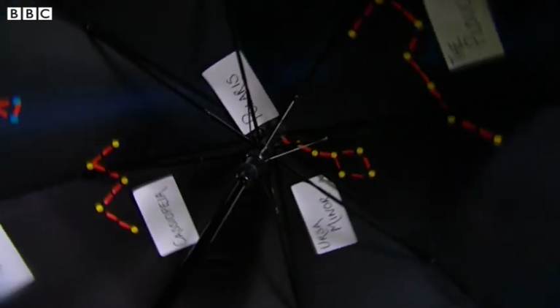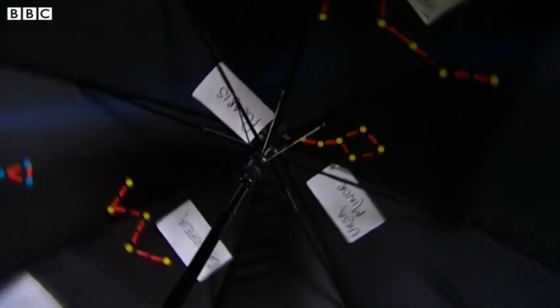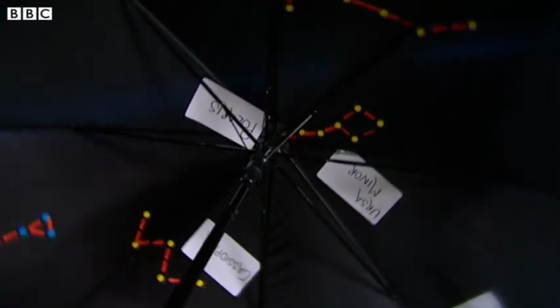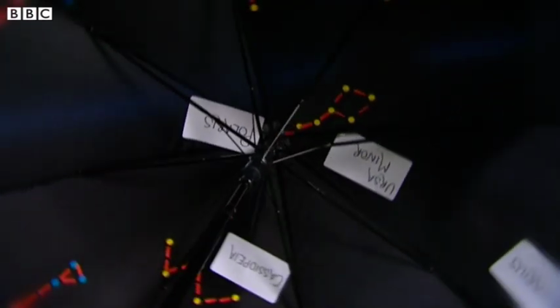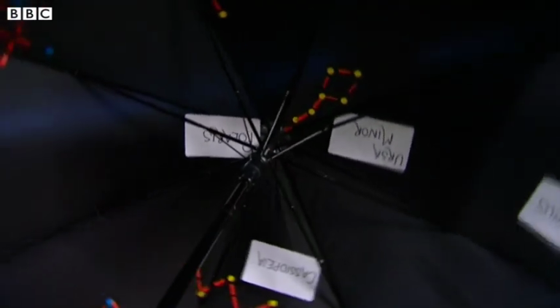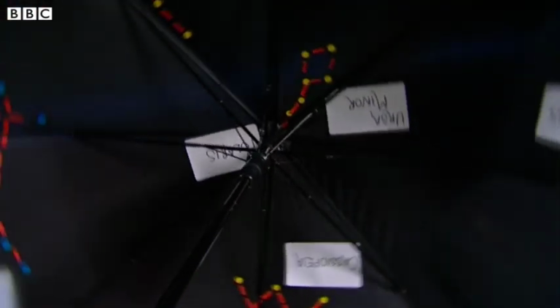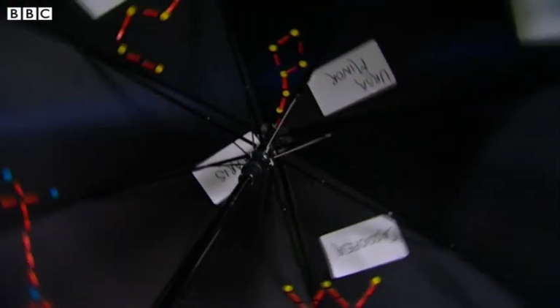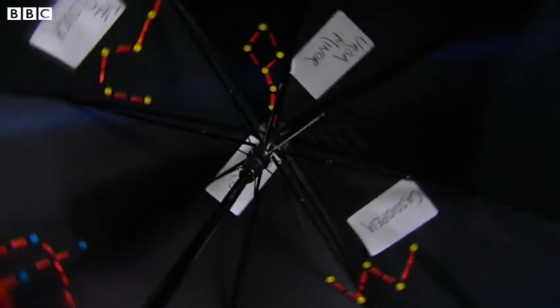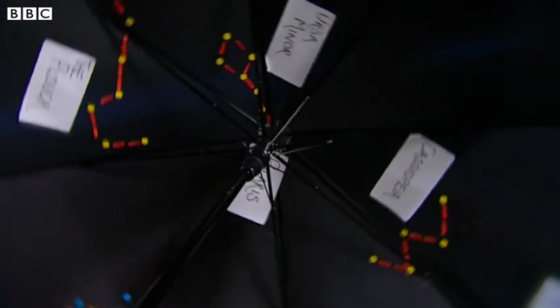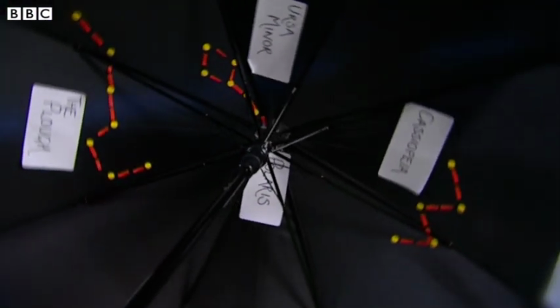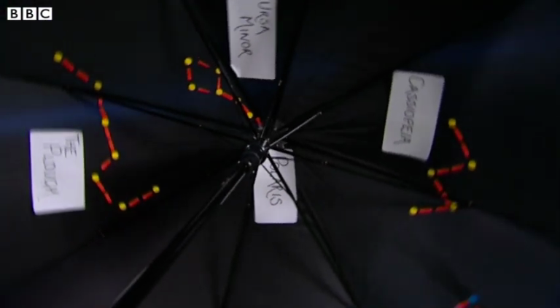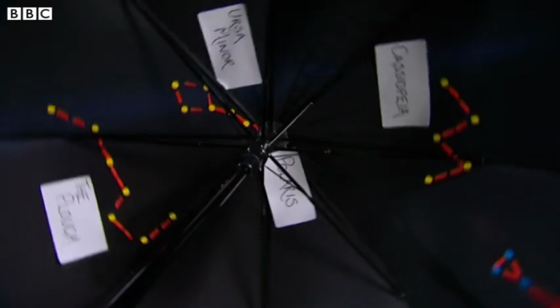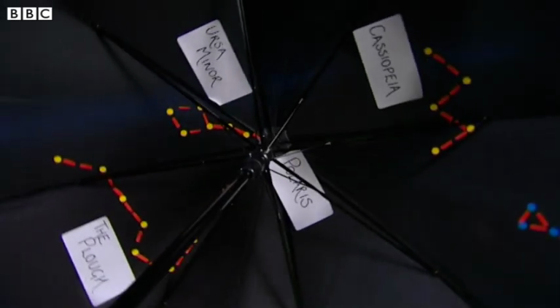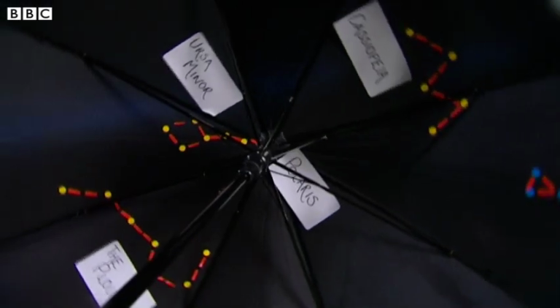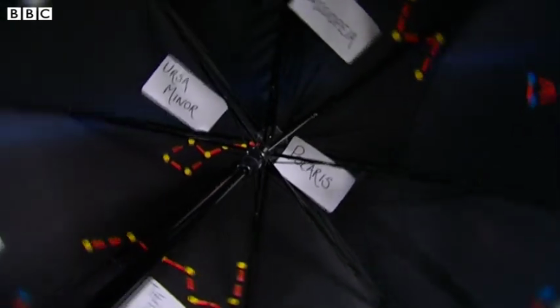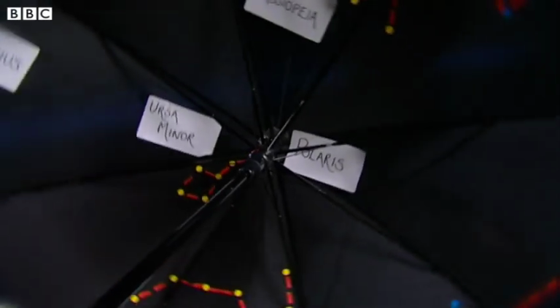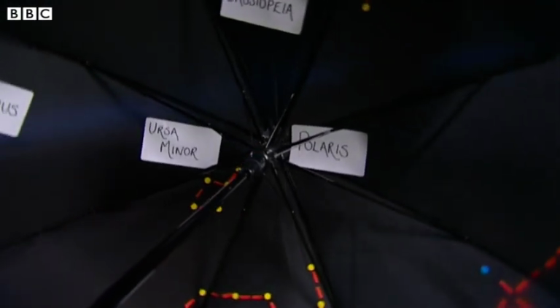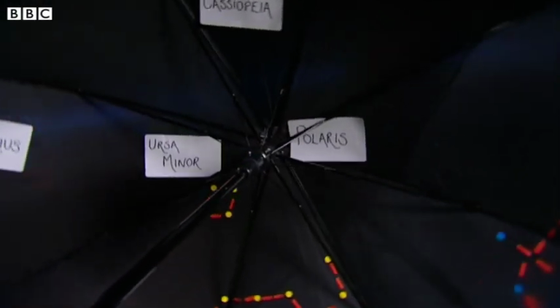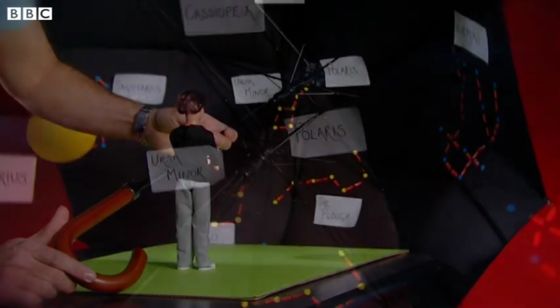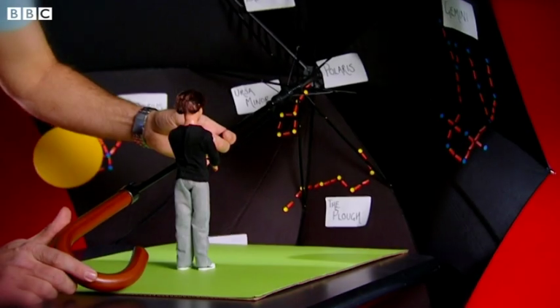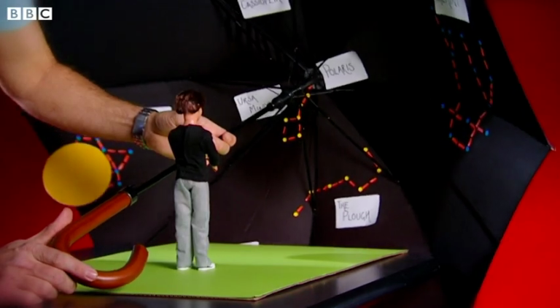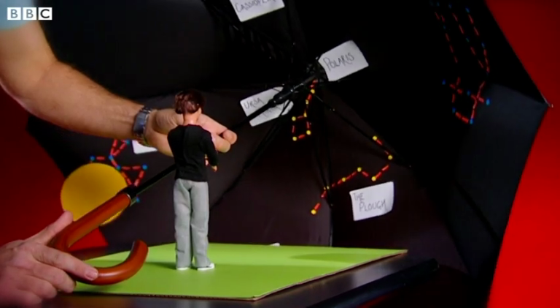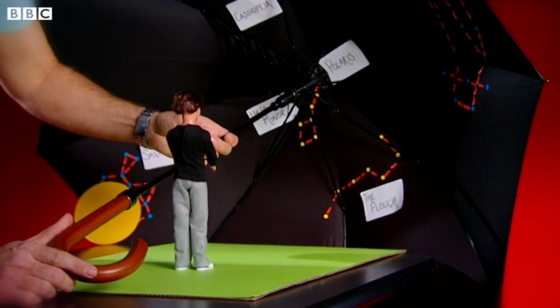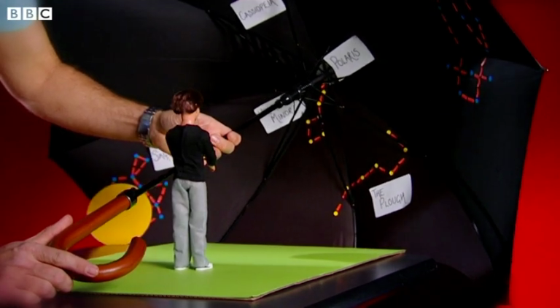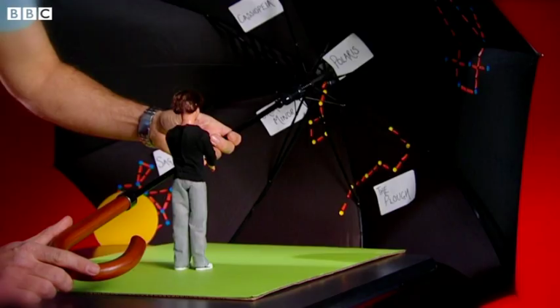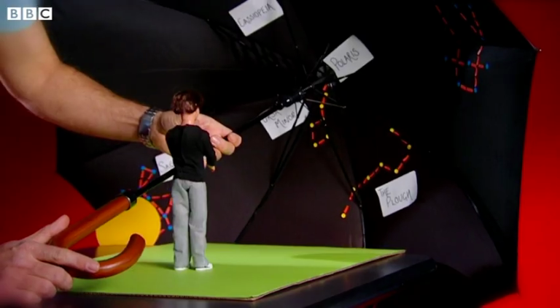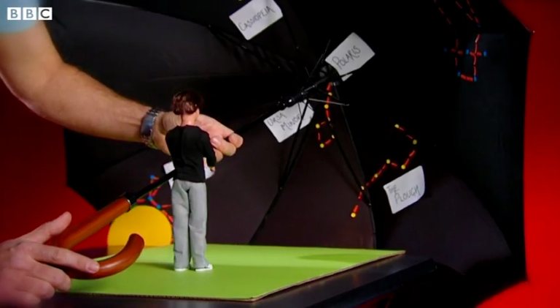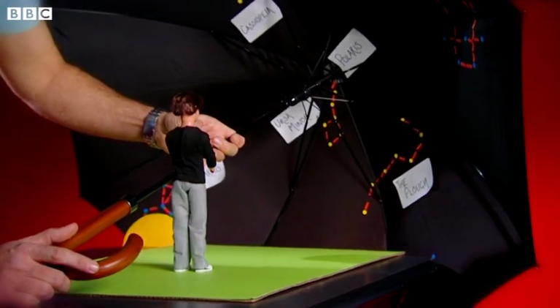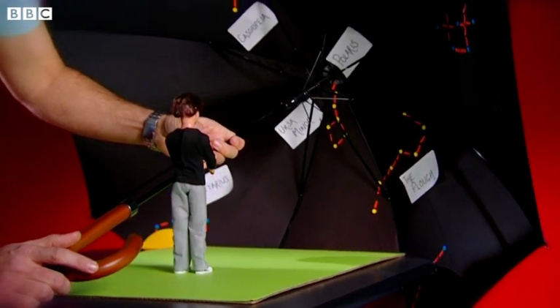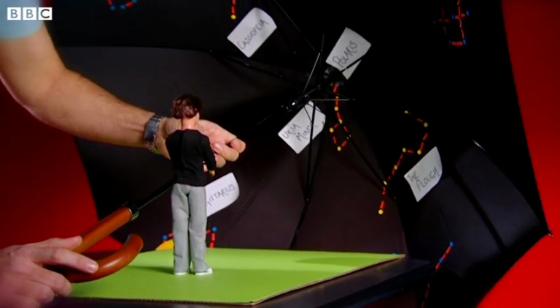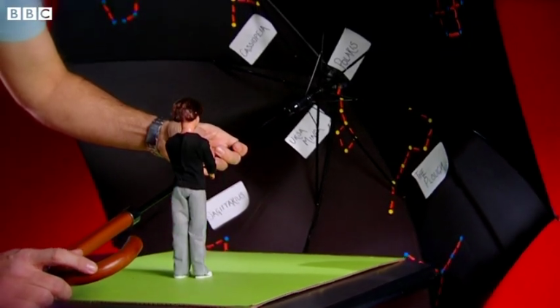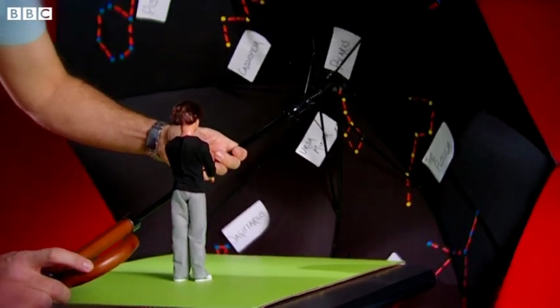If you look carefully you'll notice that none of those stars seem to dip below the horizon. So no matter what month you look due north, you'll always see those stars in the sky, although they may be at a slightly different orientation.